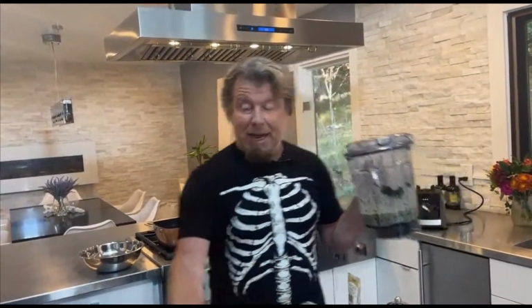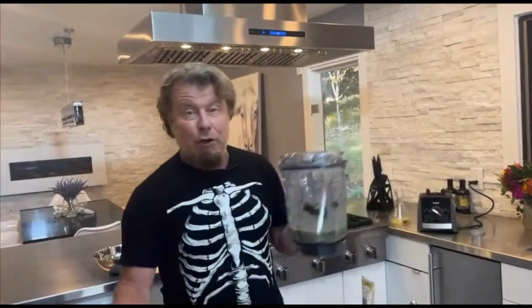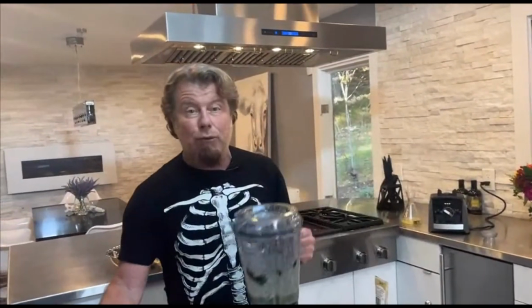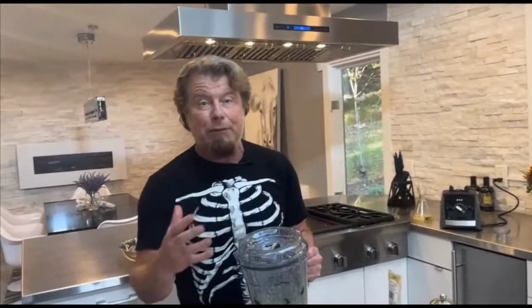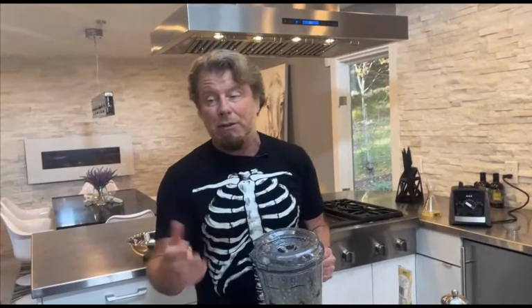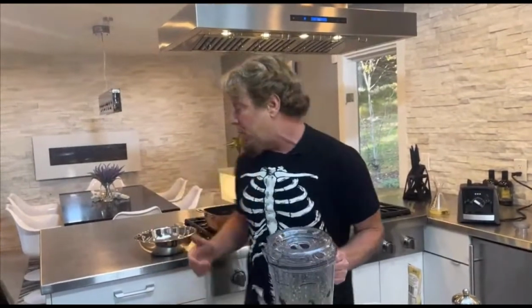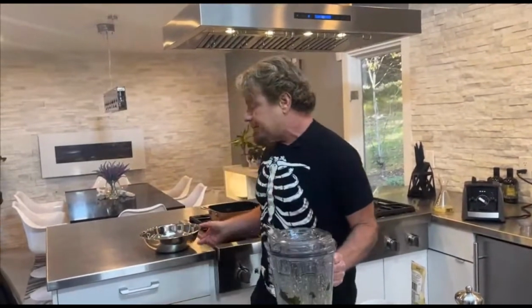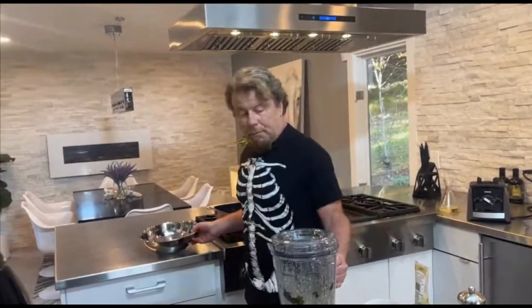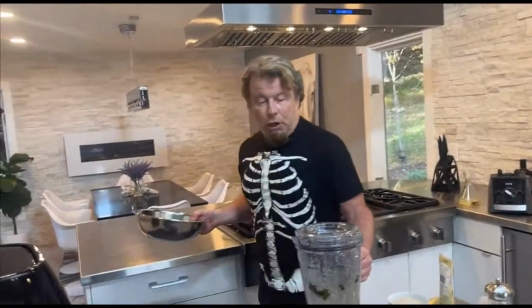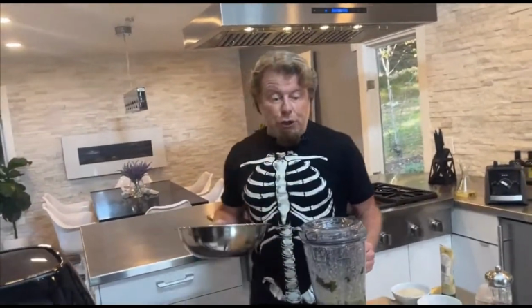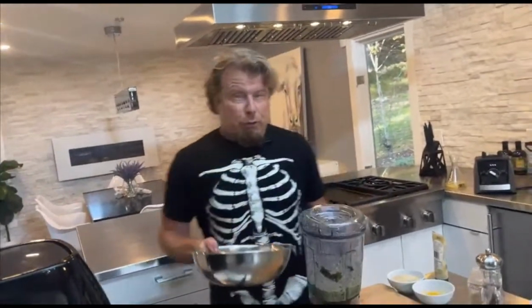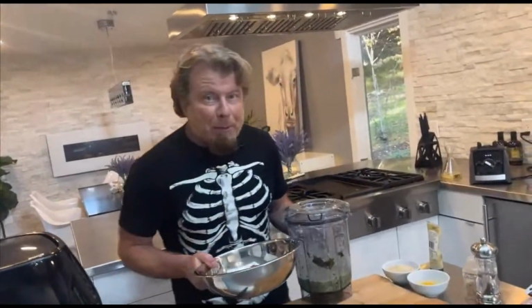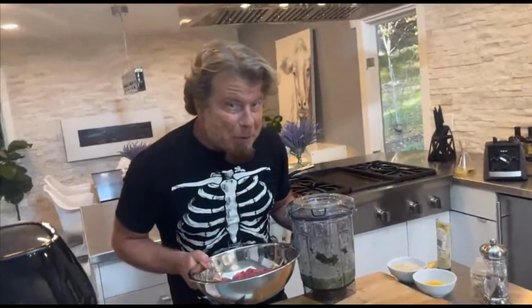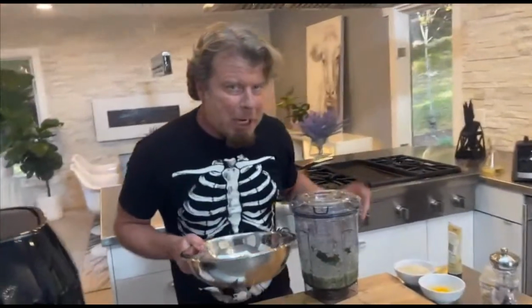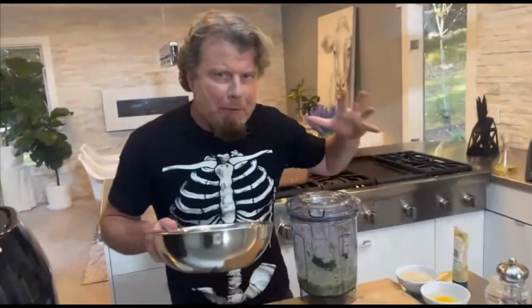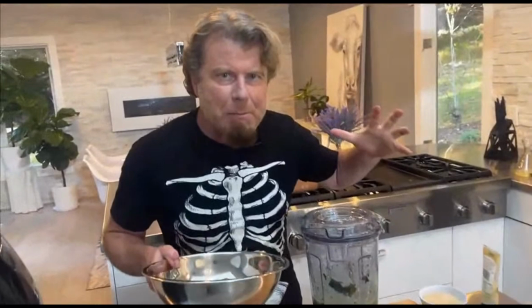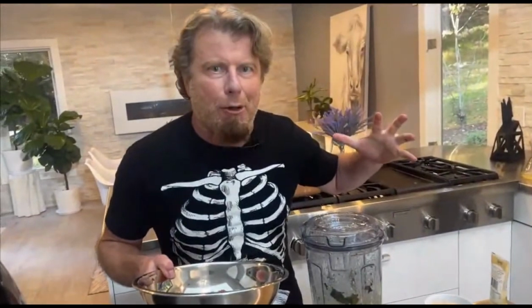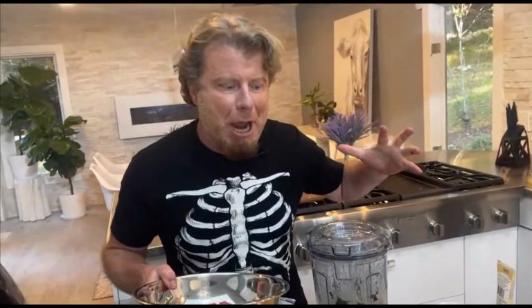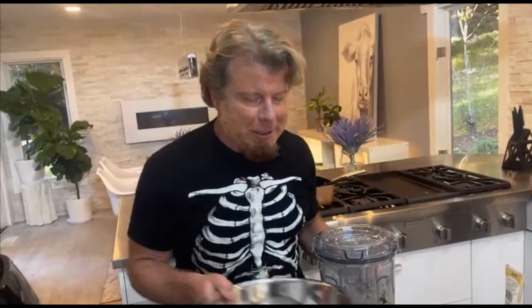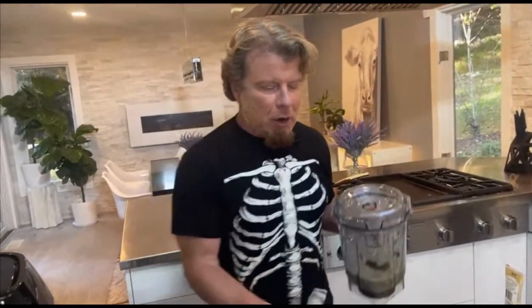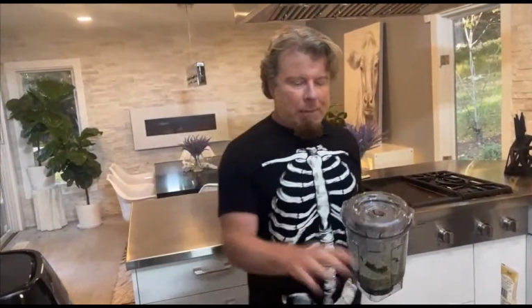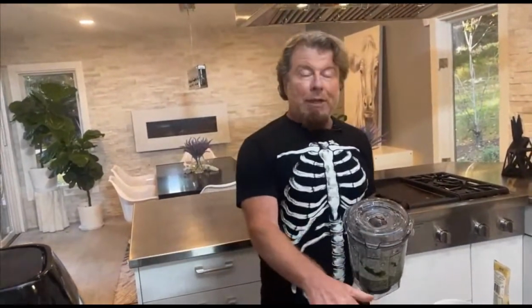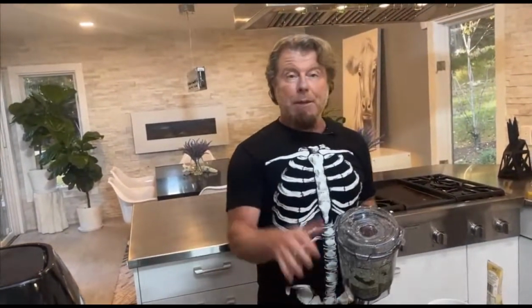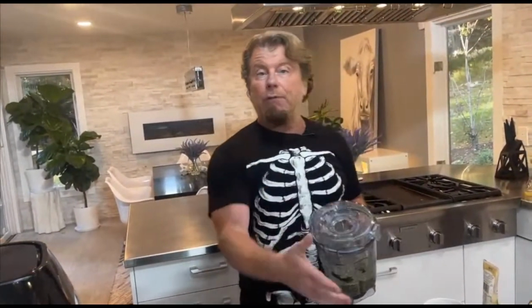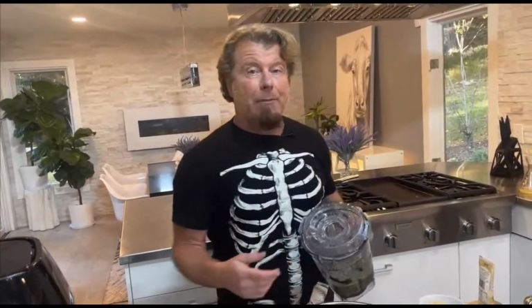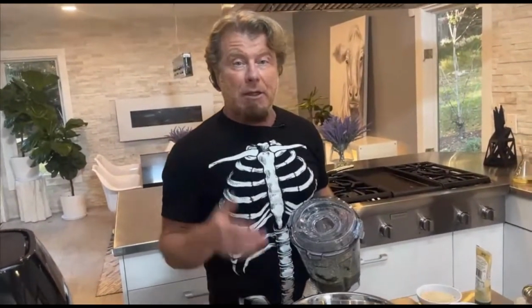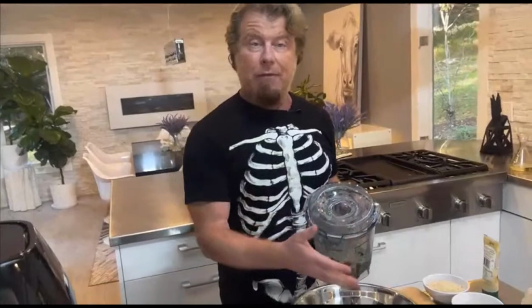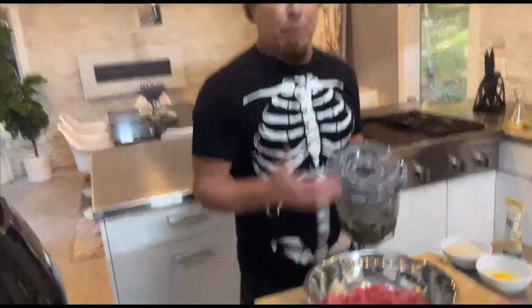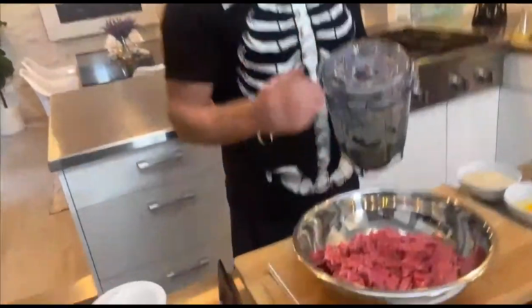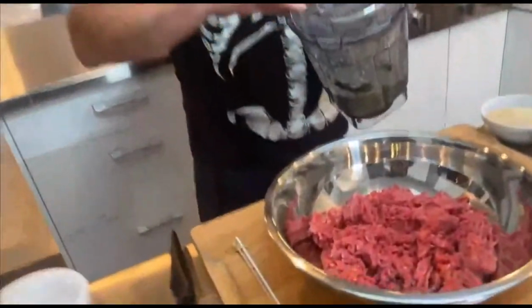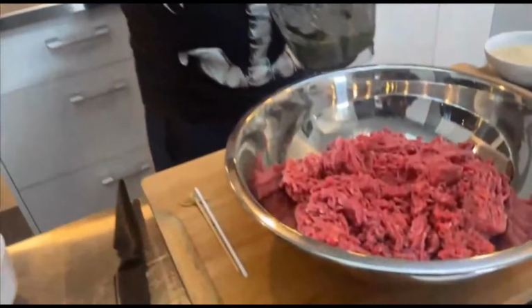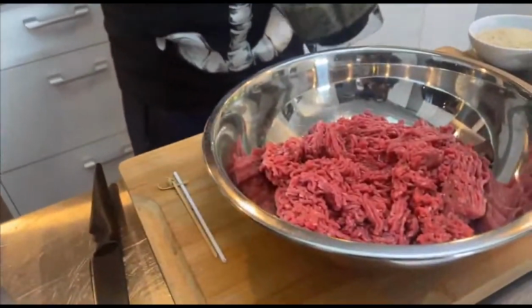So remember, we're making mummified meatballs today. The recipe calls for a half a pound of sausage and a half a pound of pork - you can use ground beef if you like.